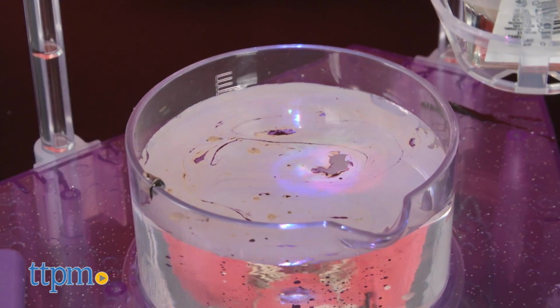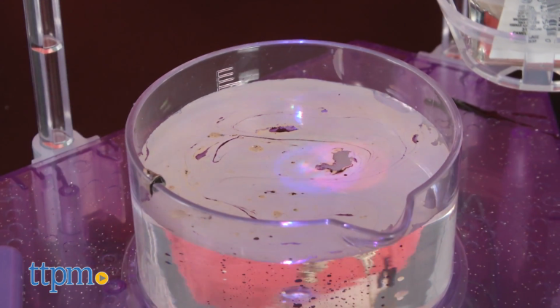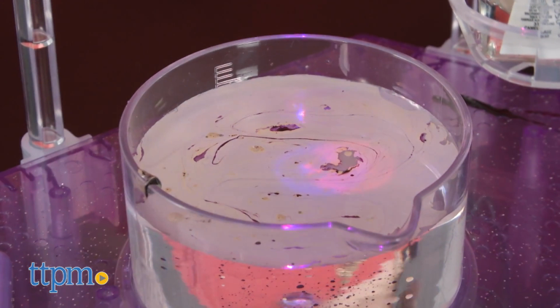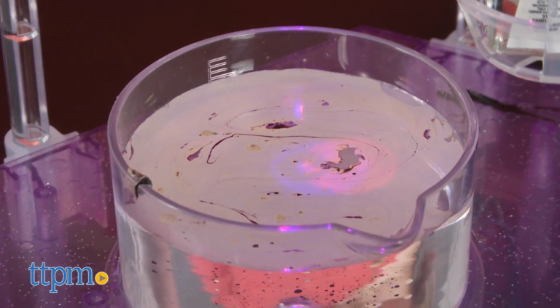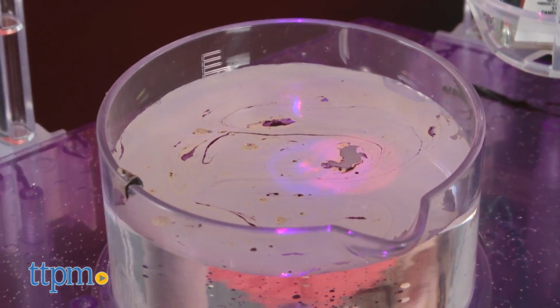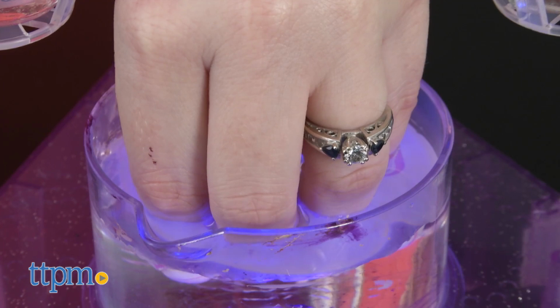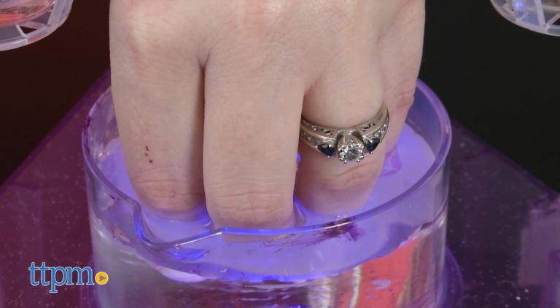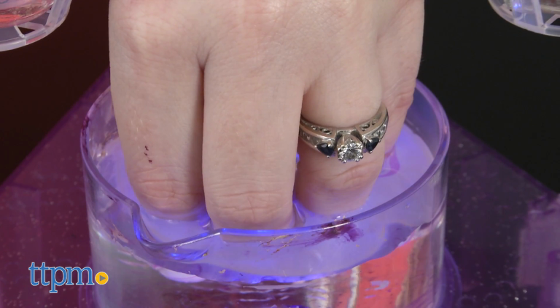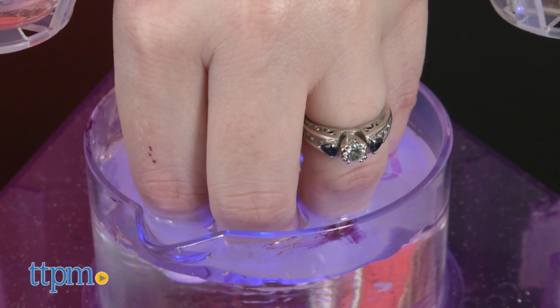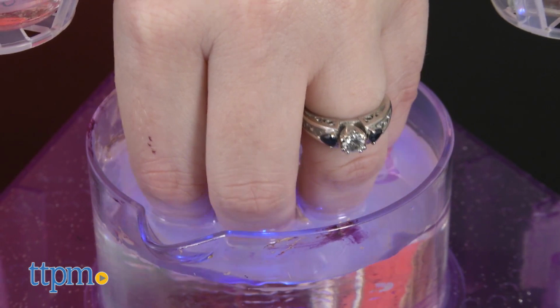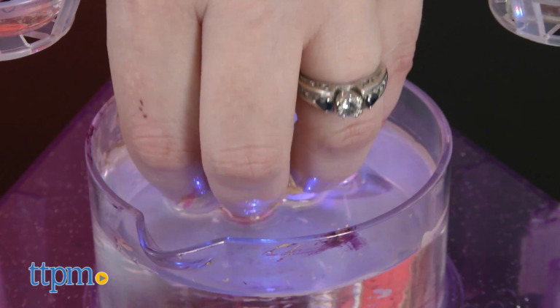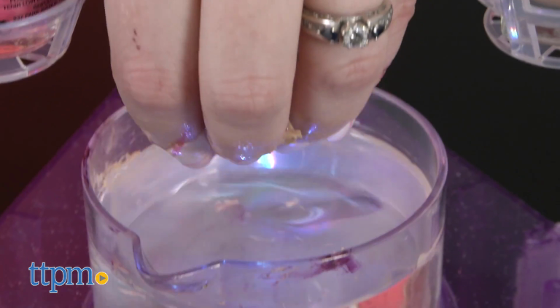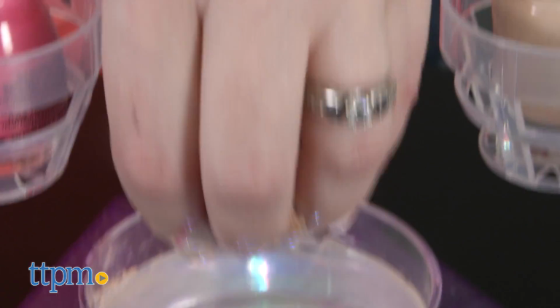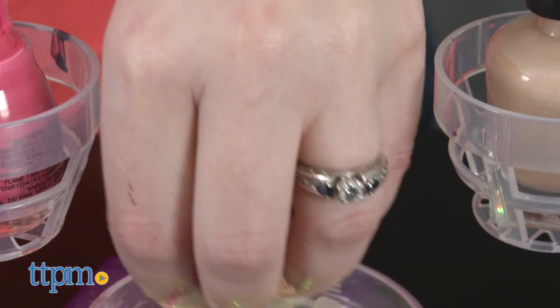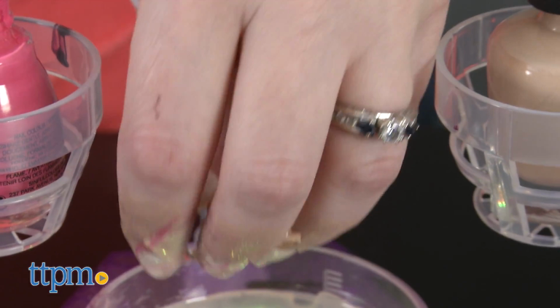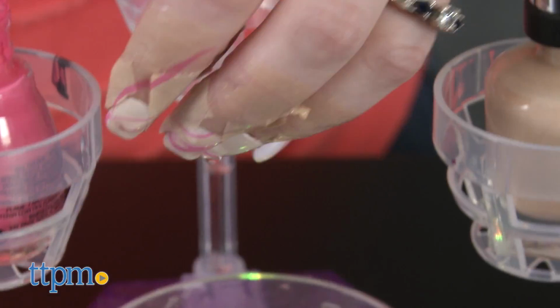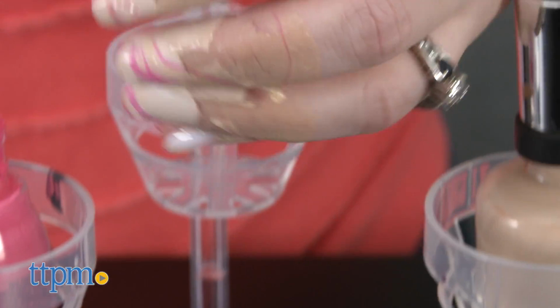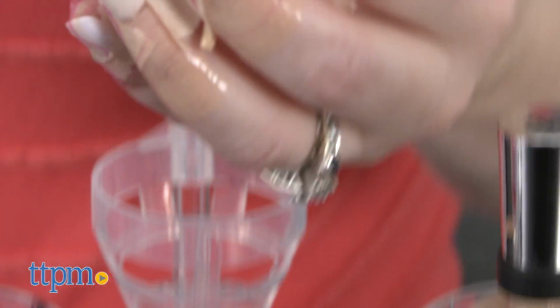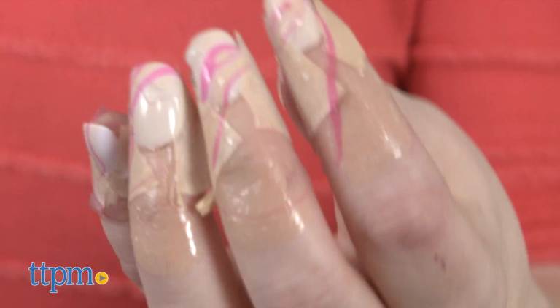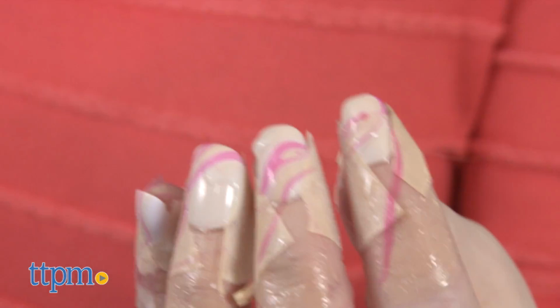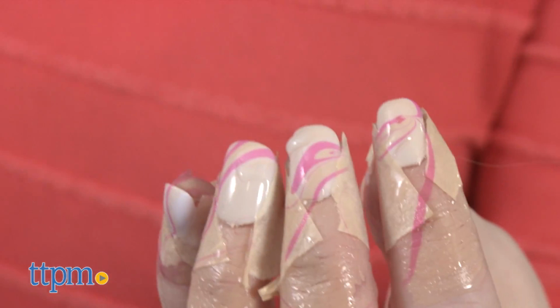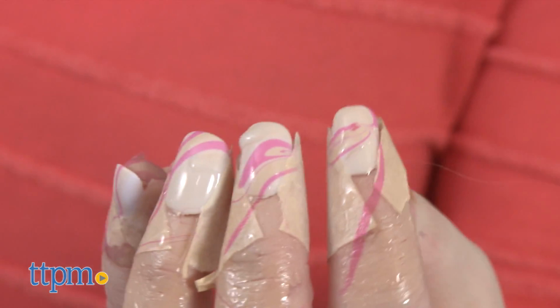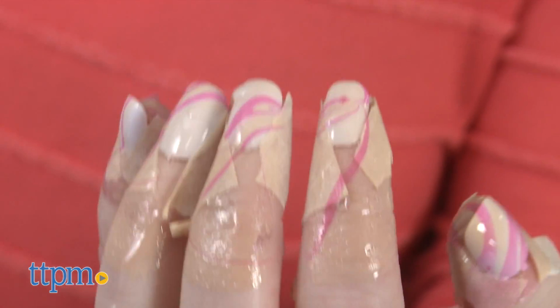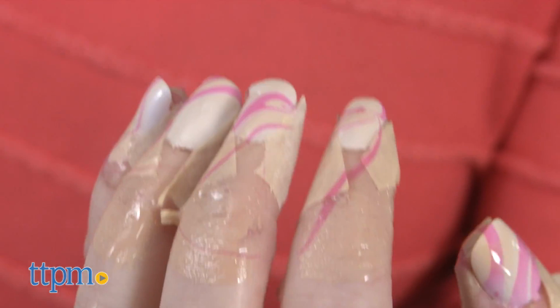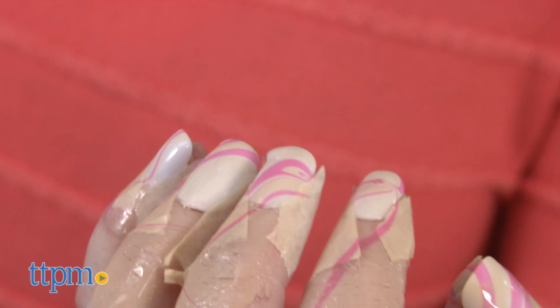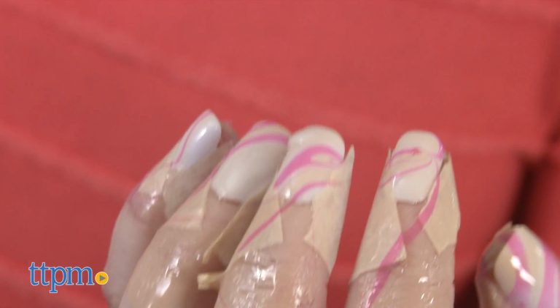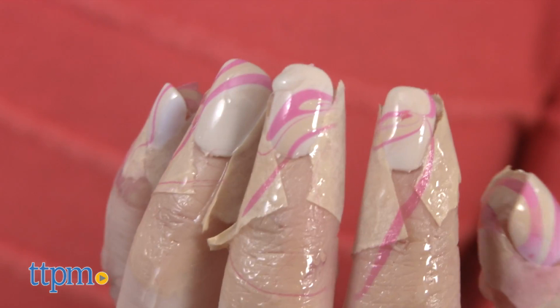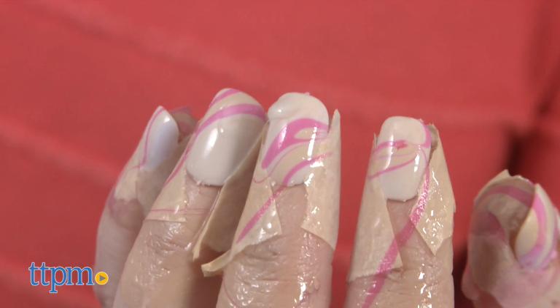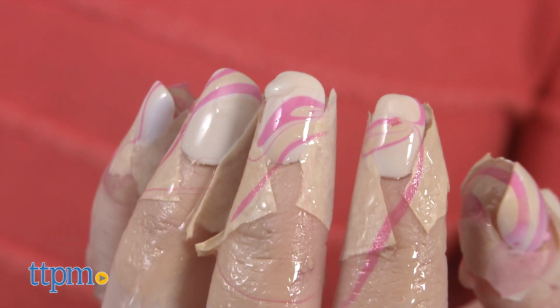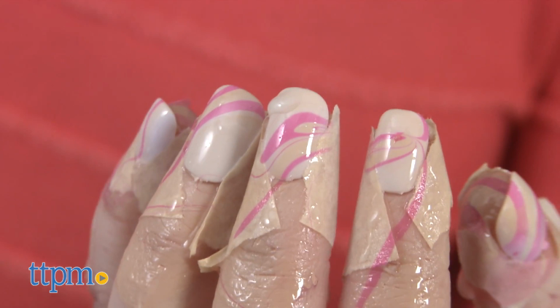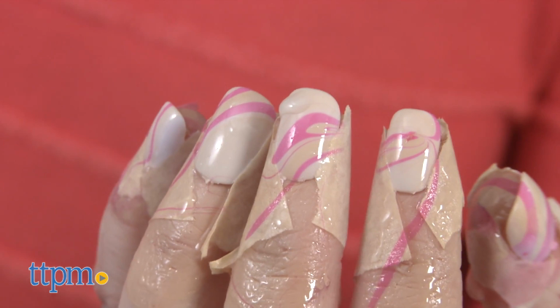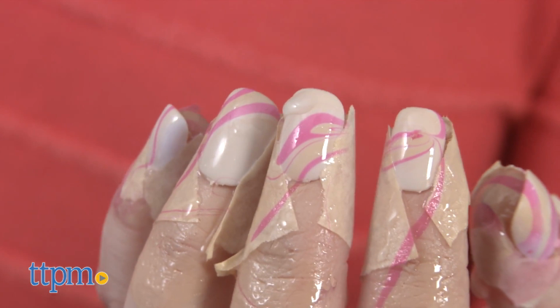dipping your nails into the mixture of polish and water is a lot easier than trying to paint cool designs onto your nails, and this can be reused over and over again so that kids can create new polish color designs each time.